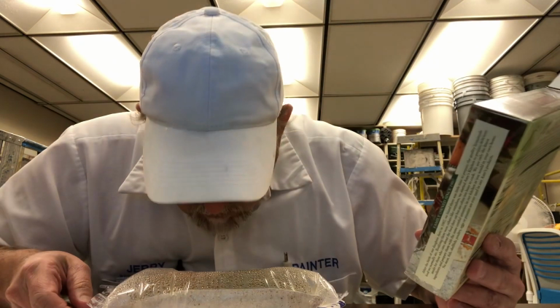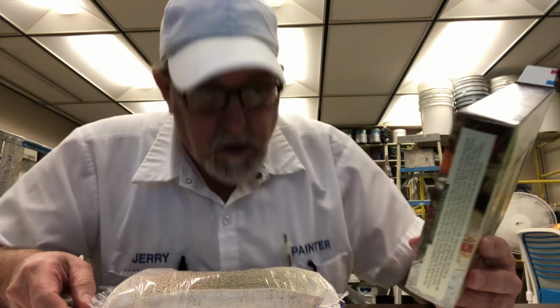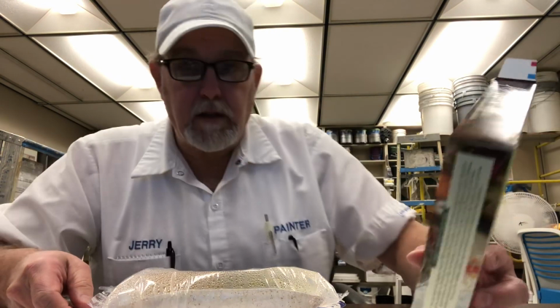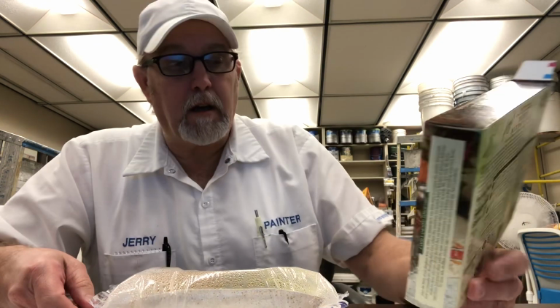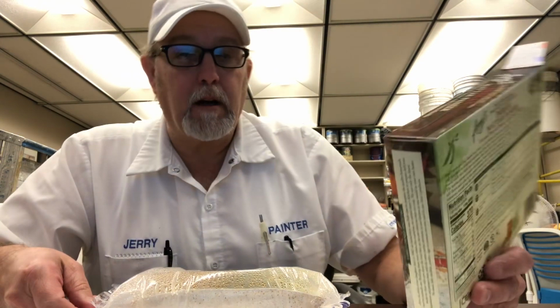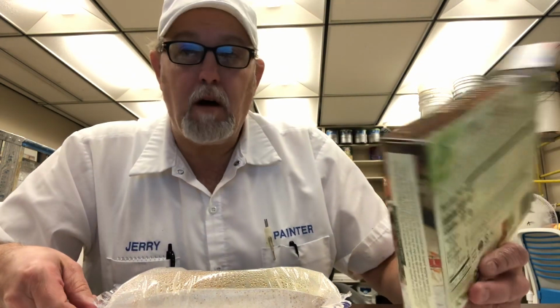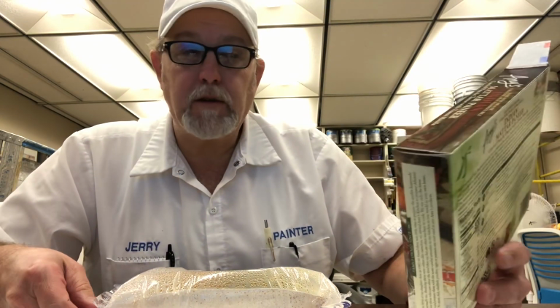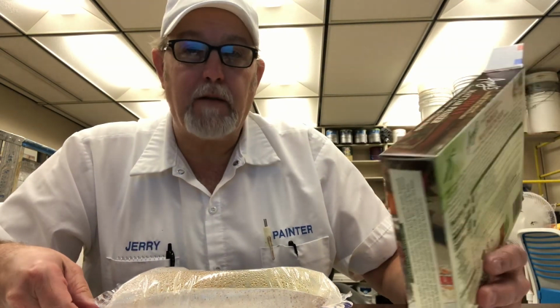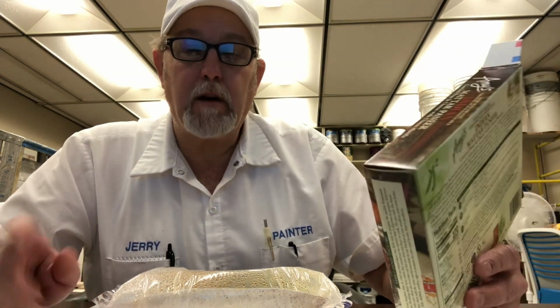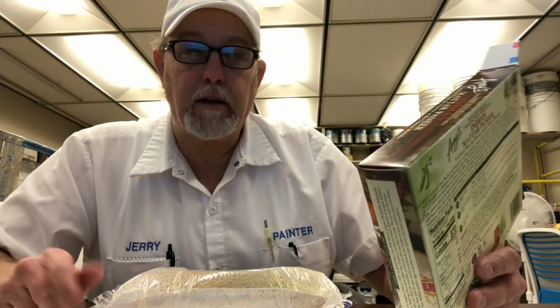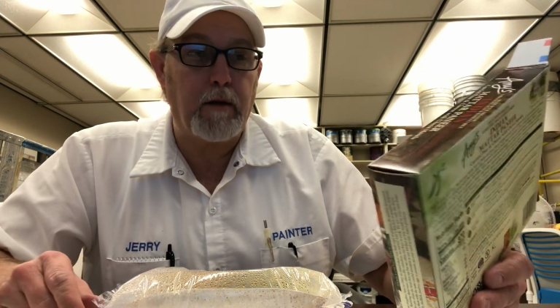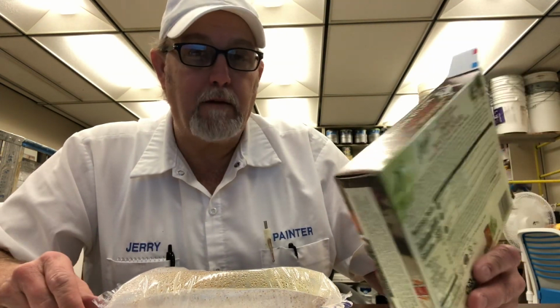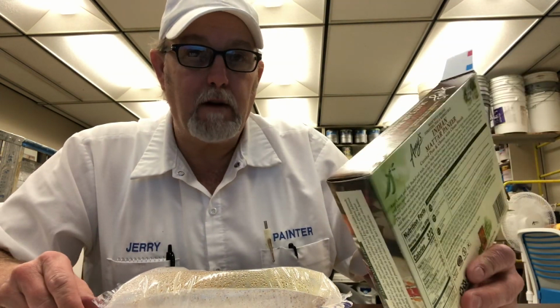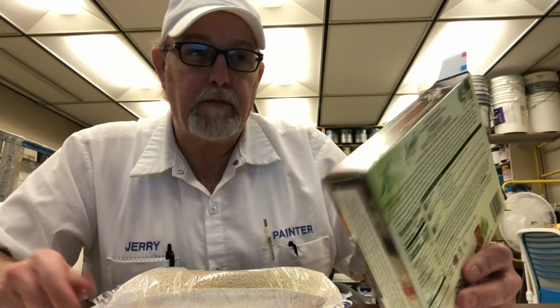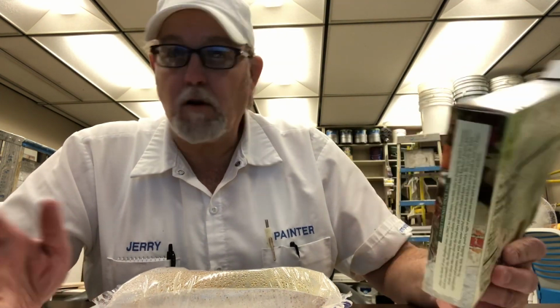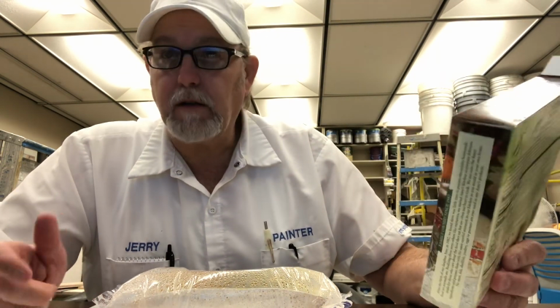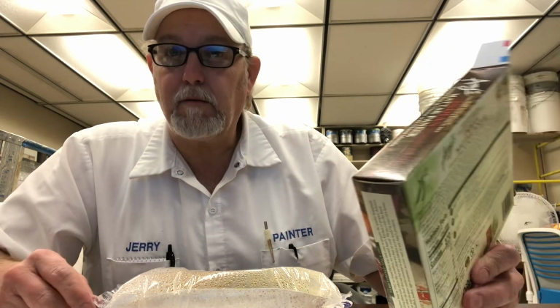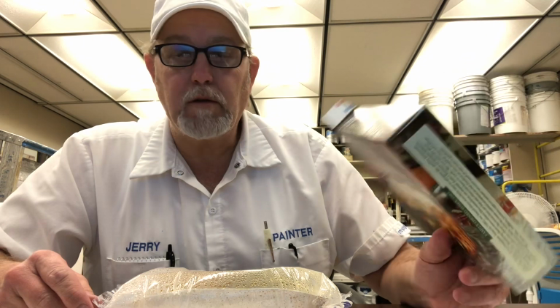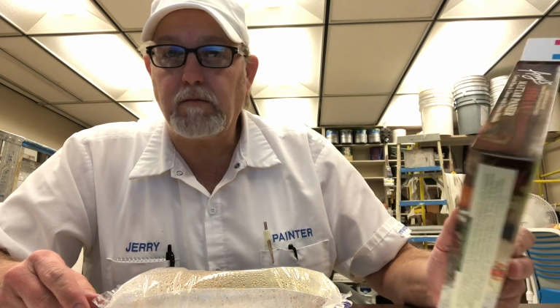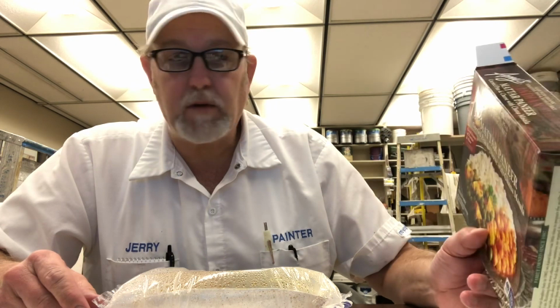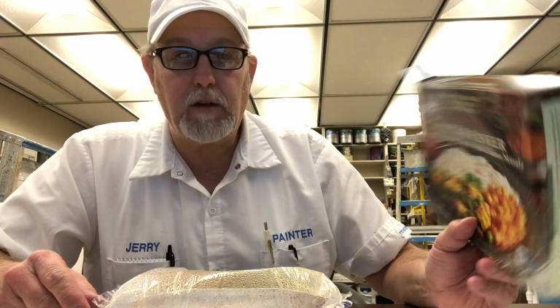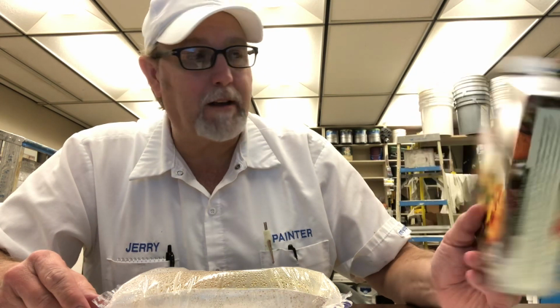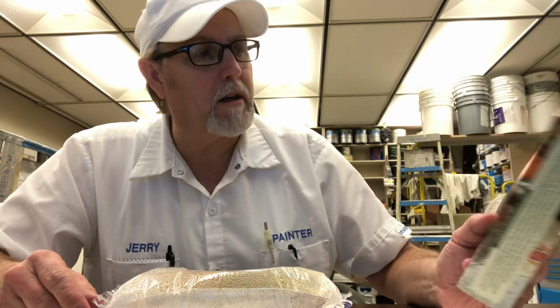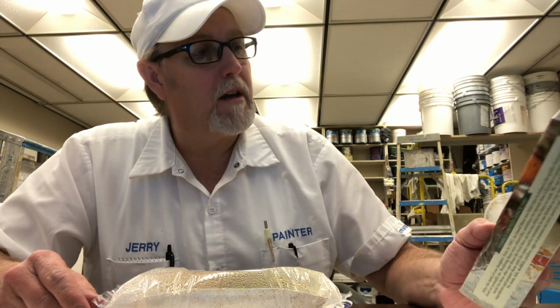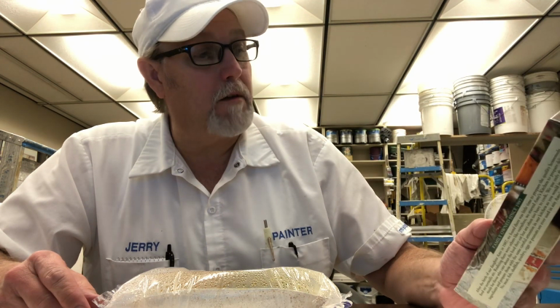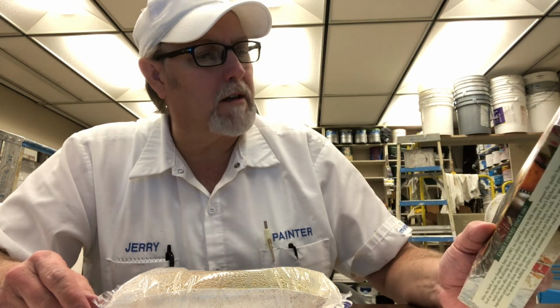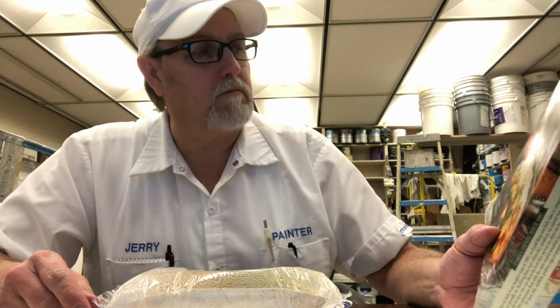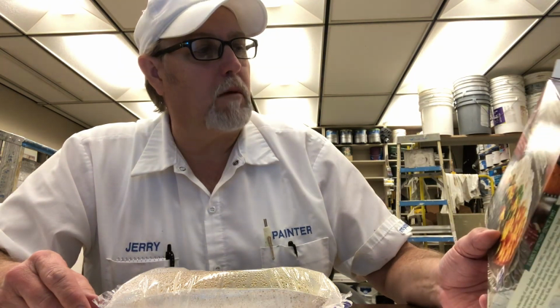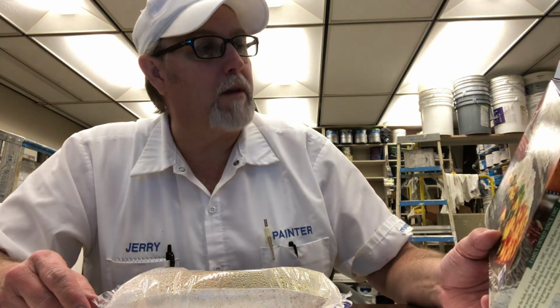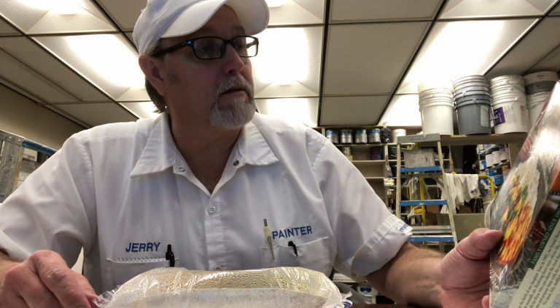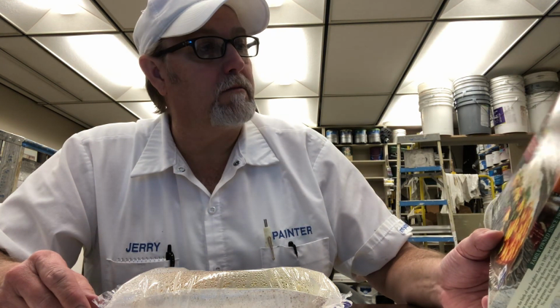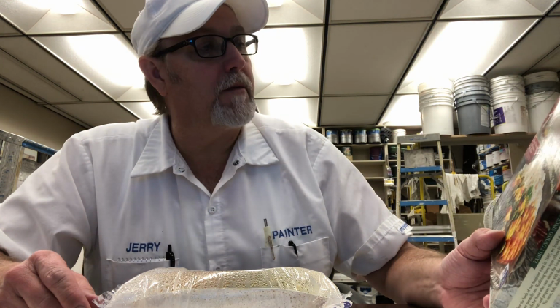I saw this in a Brahms — they have a market in there where they have groceries and frozen stuff too like this — and I saw this and I was like, whoa, that looks different.